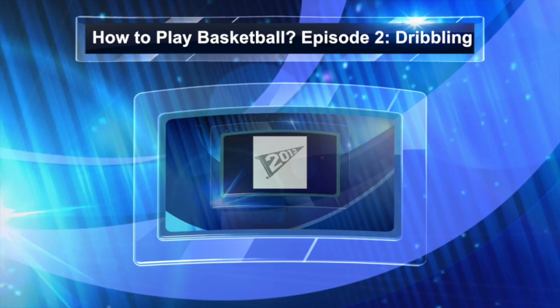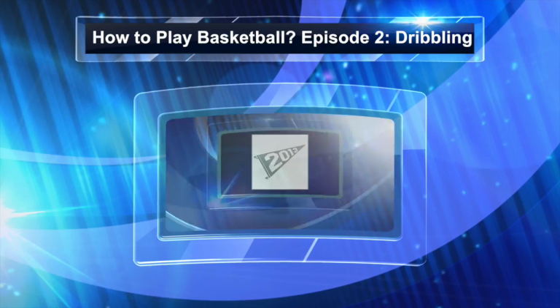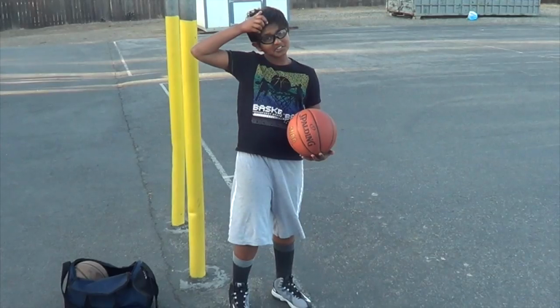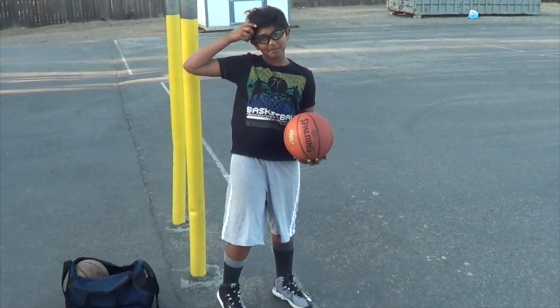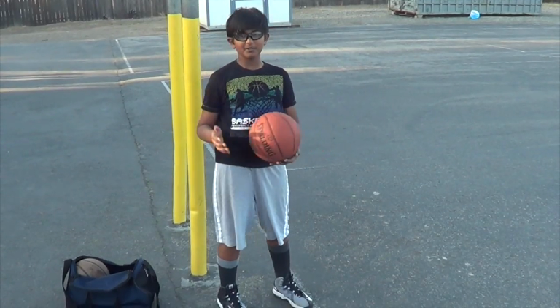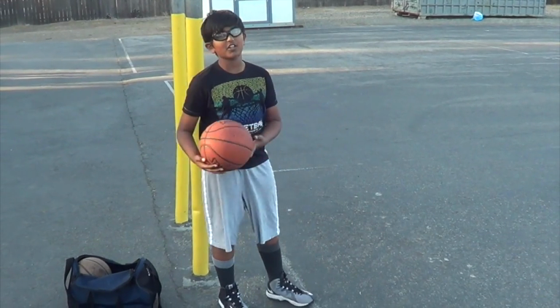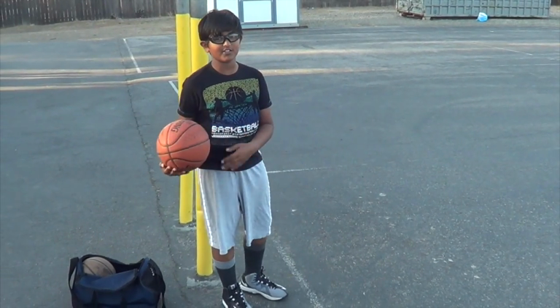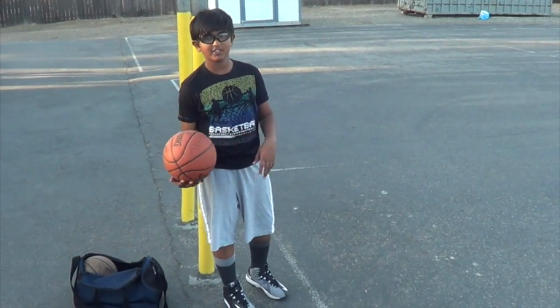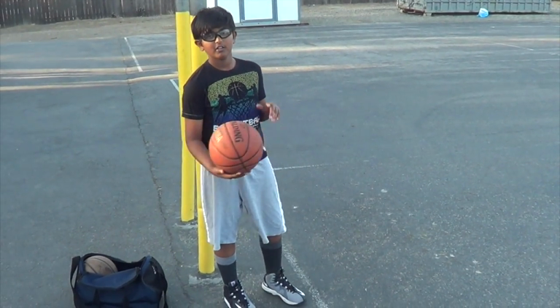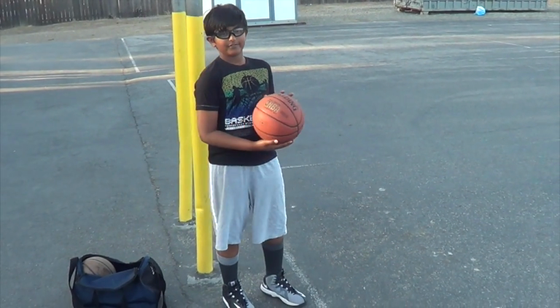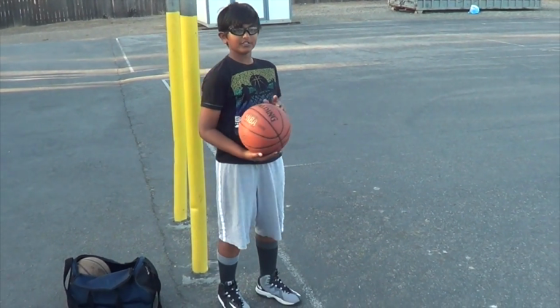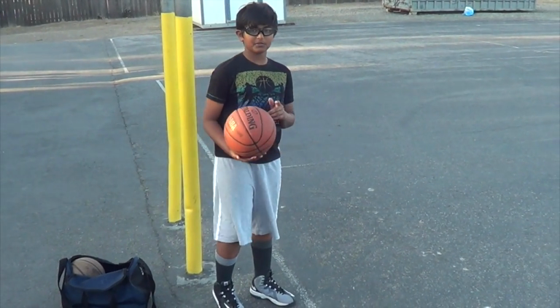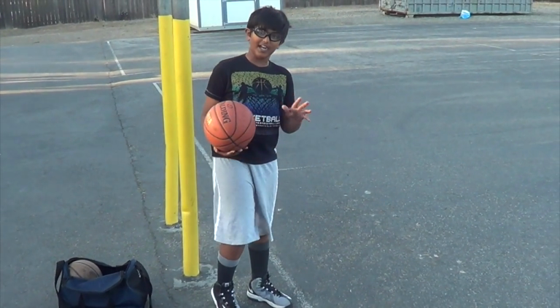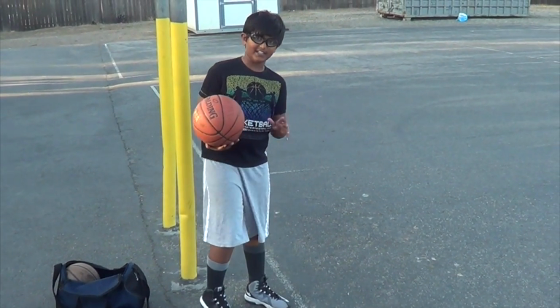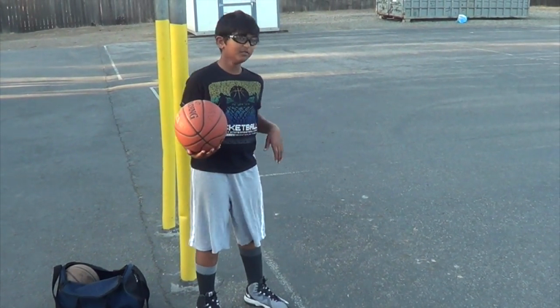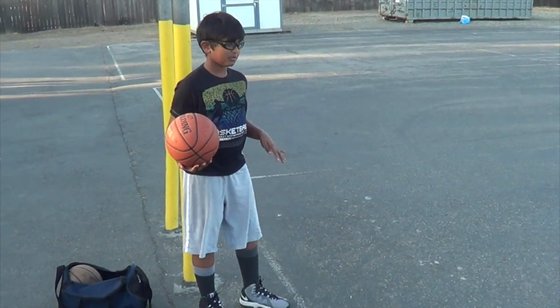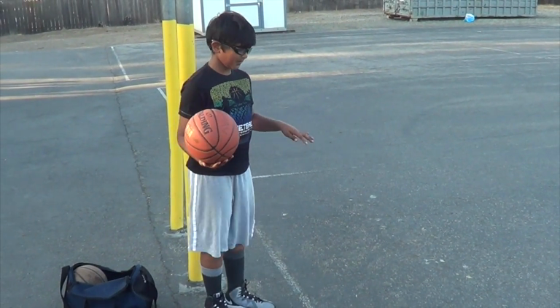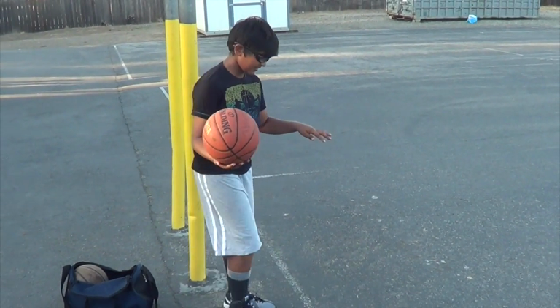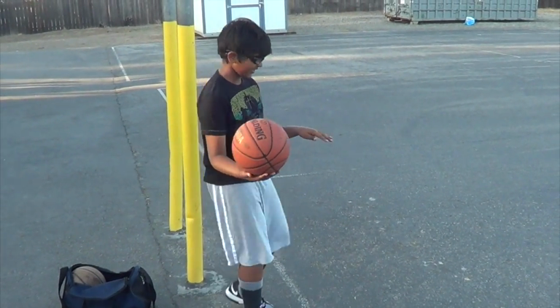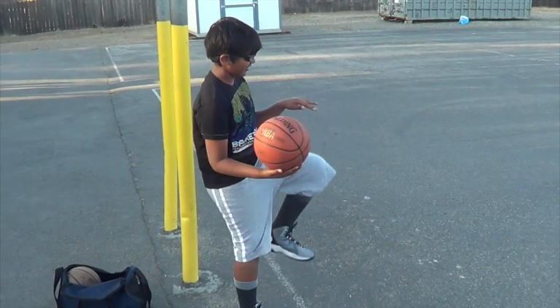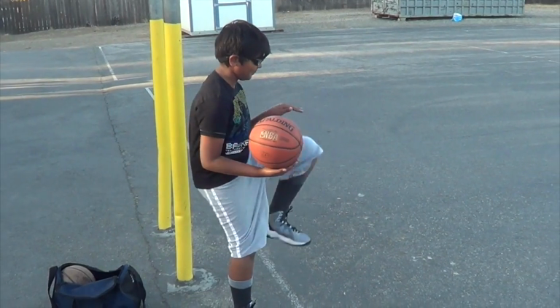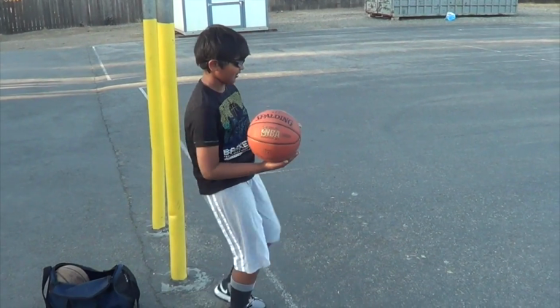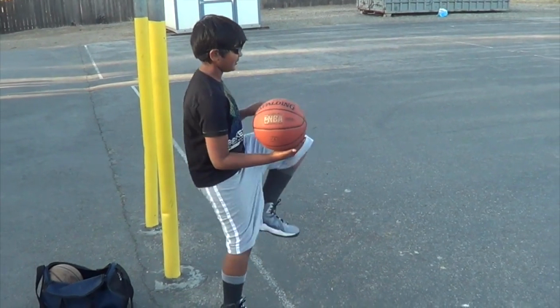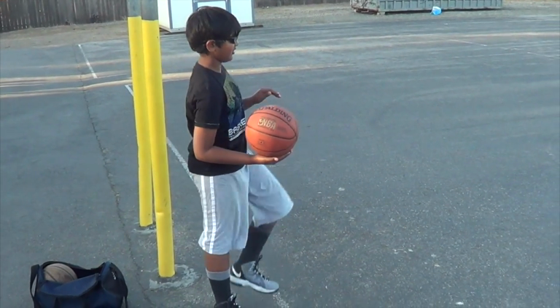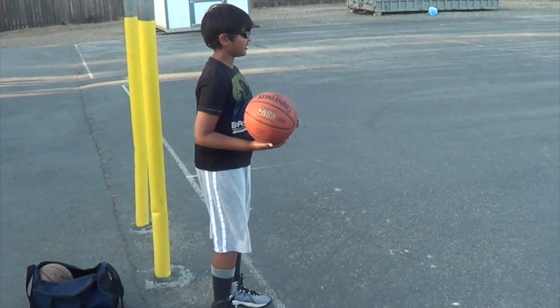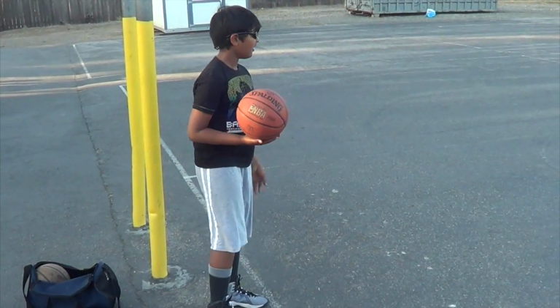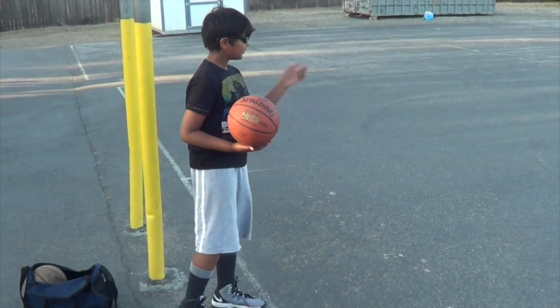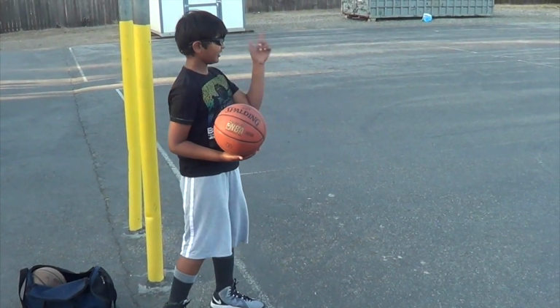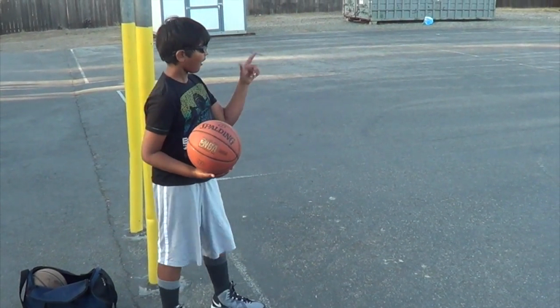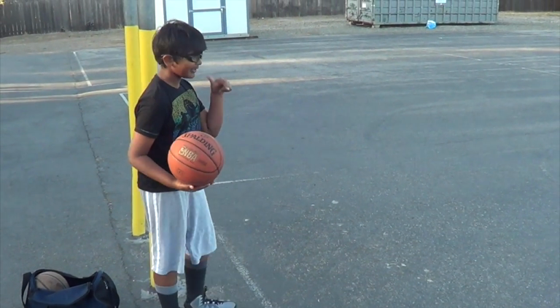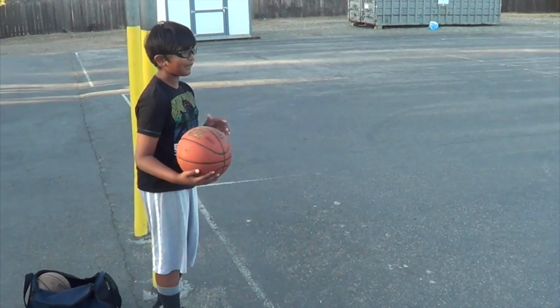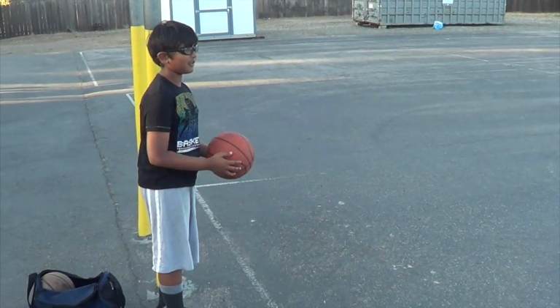First, we will start by doing our stretches. First, we will do high knees, which is basically getting your knees up high all the way to your chest. We're going to do that all the way to half court.